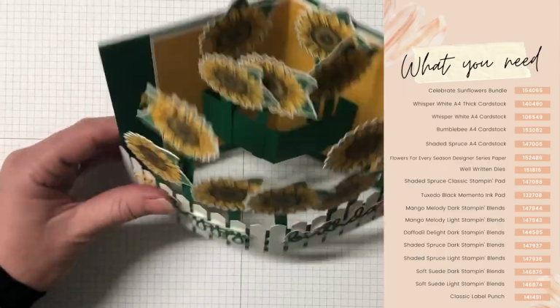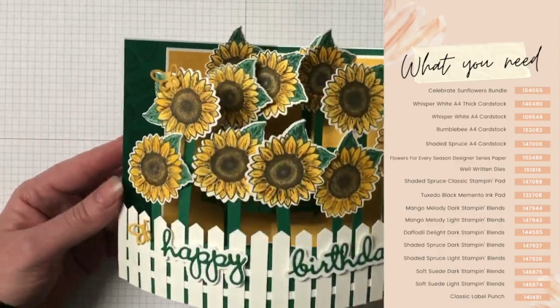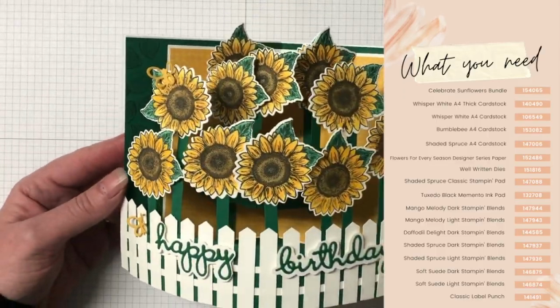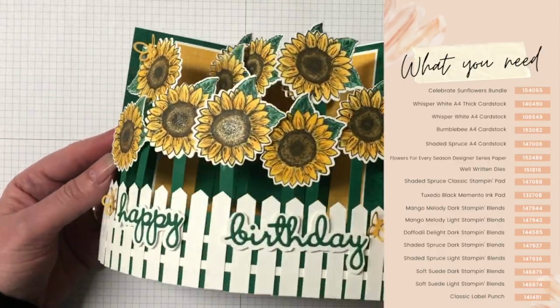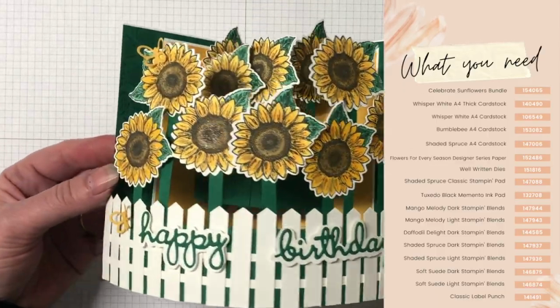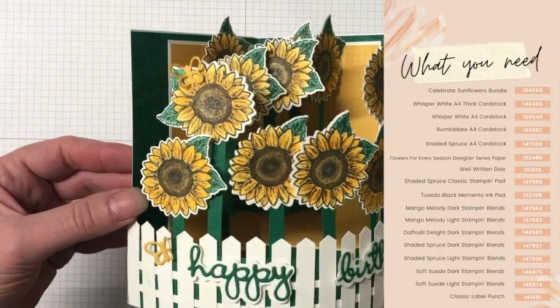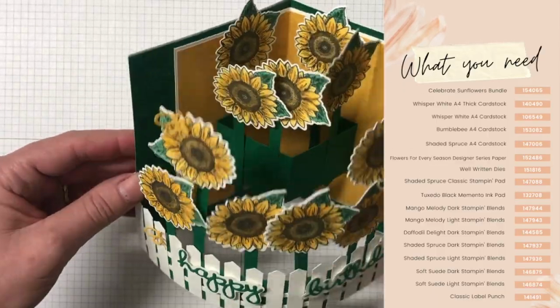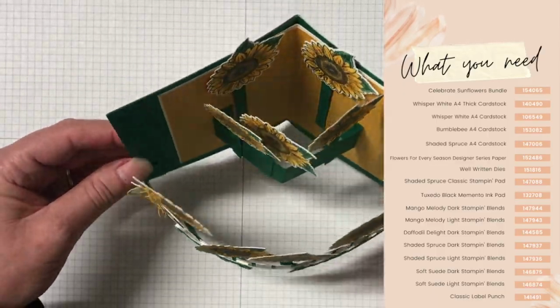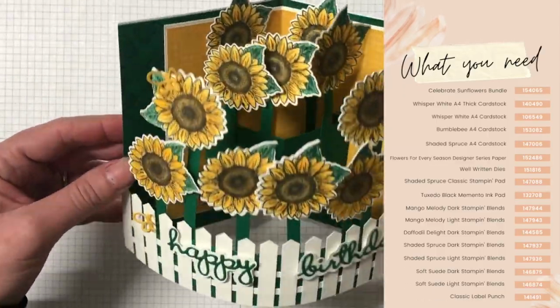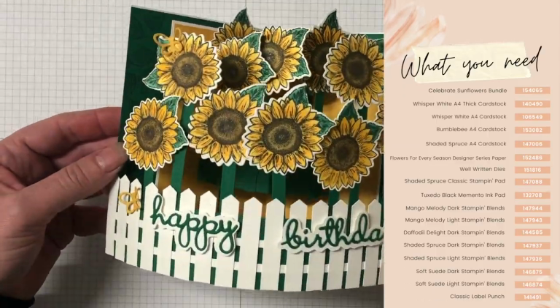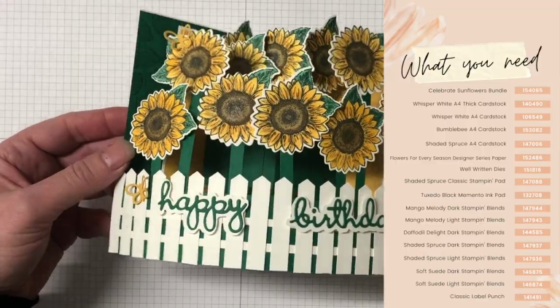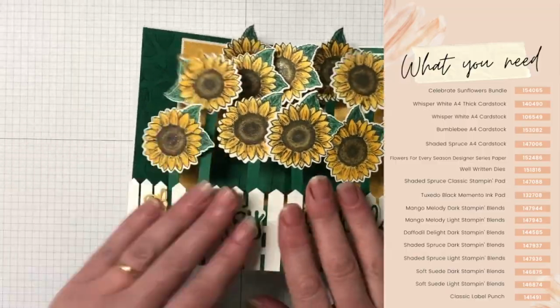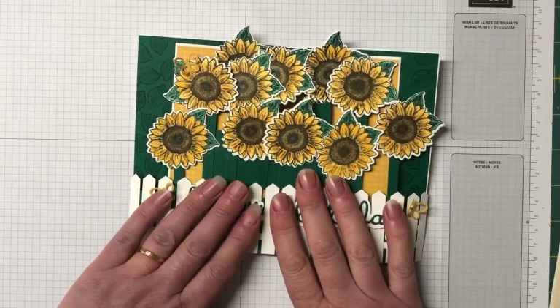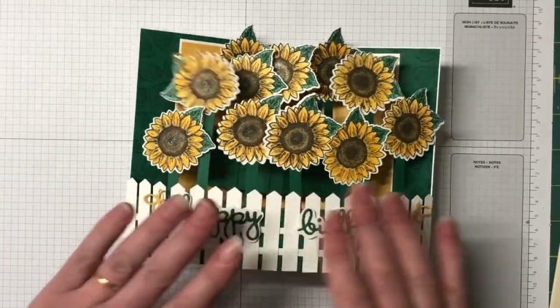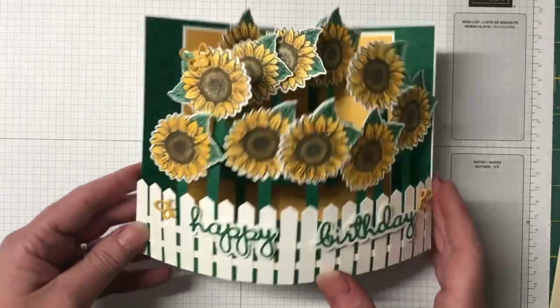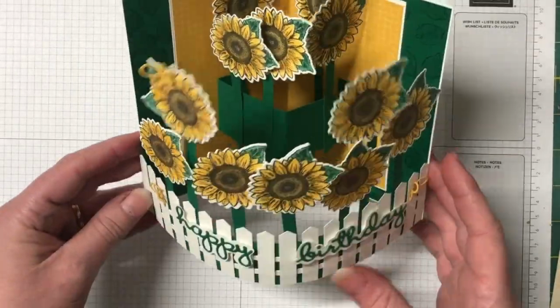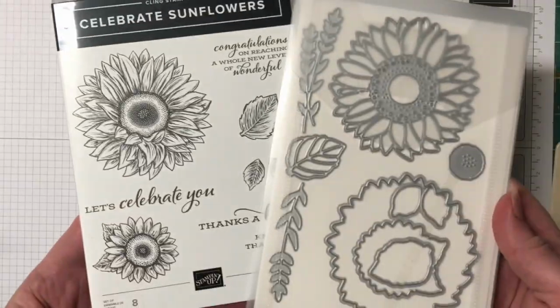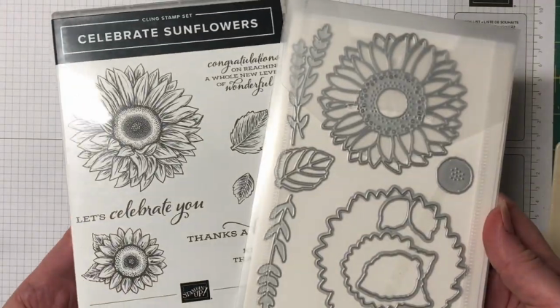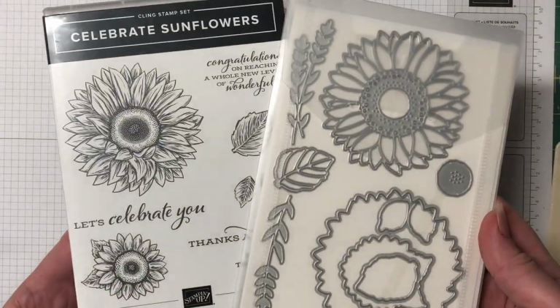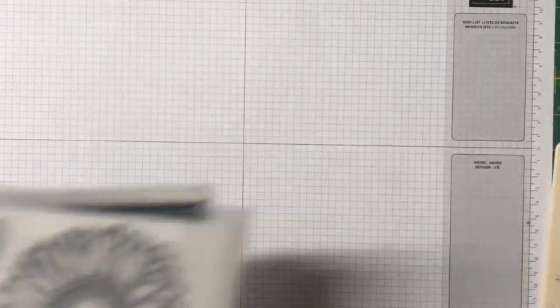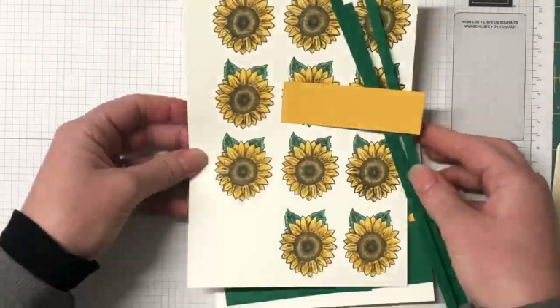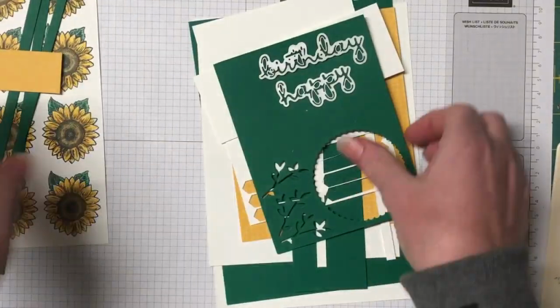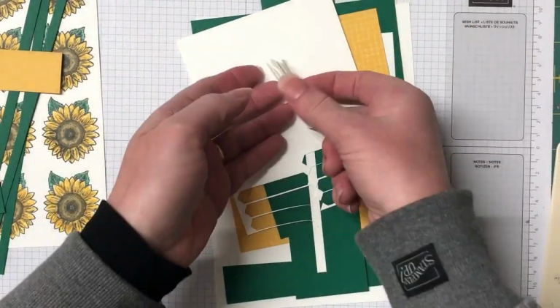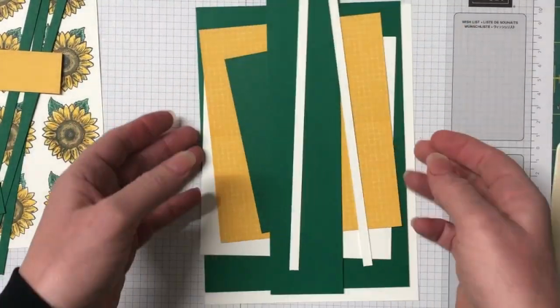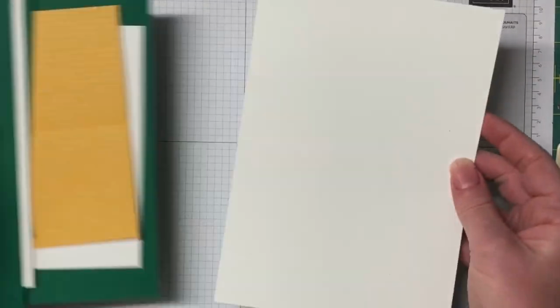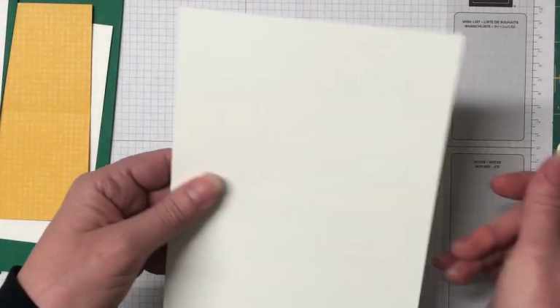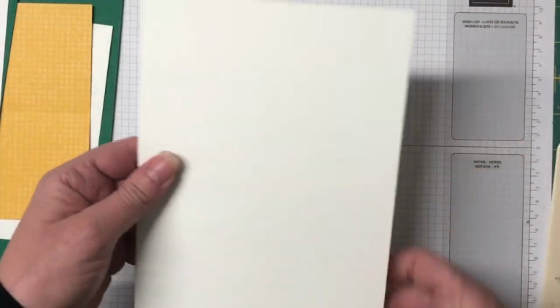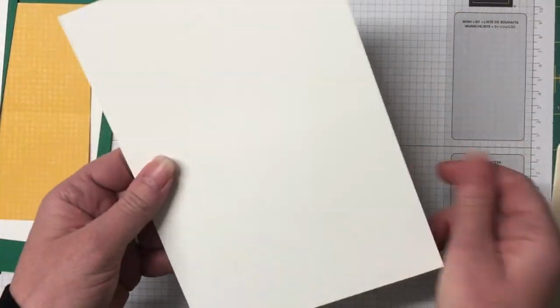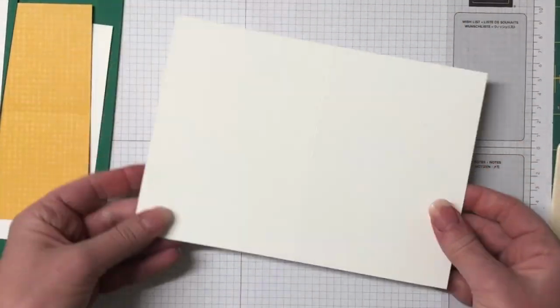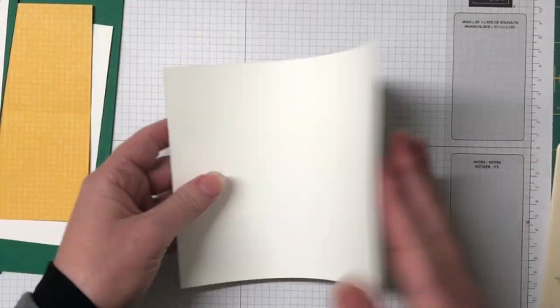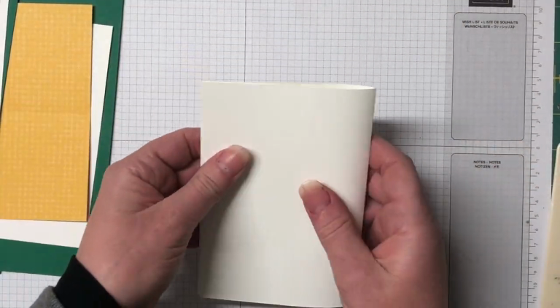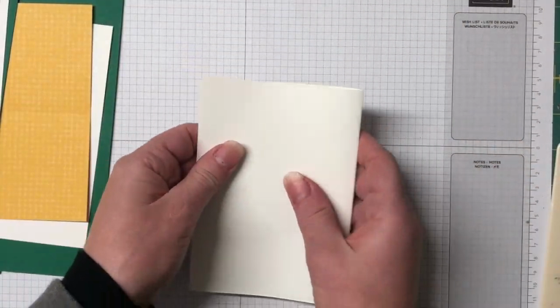All the products I'm using on today's card can be seen on the screen here. Head over to my blog for all the measurements and supplies — you can see that blog post in the description of this video. We're using the Celebrate Sunflowers bundle in this pop-up card and it's such a wonderful set.